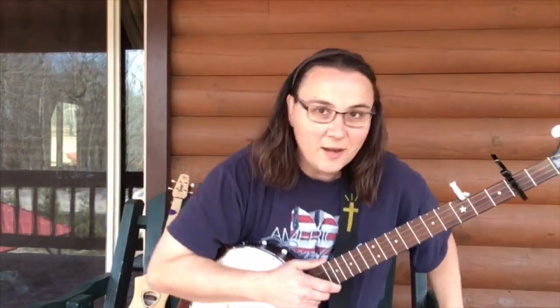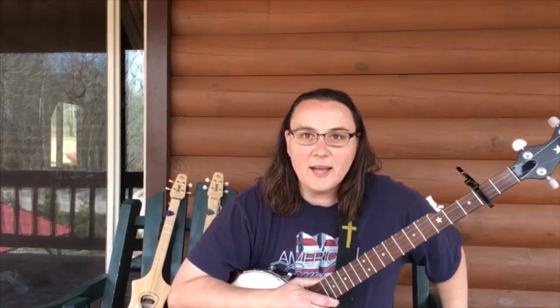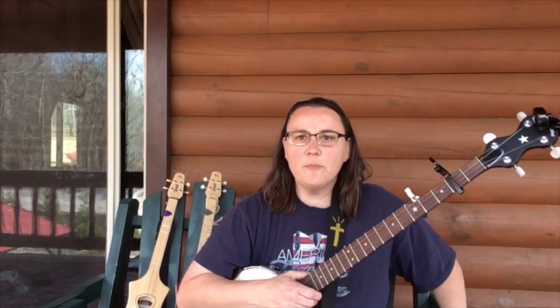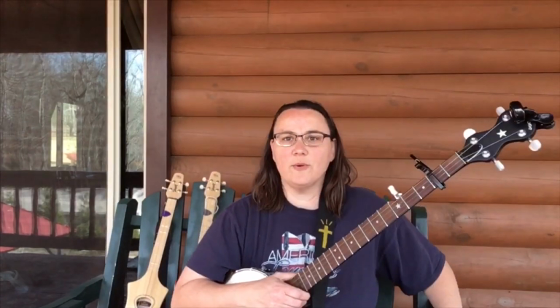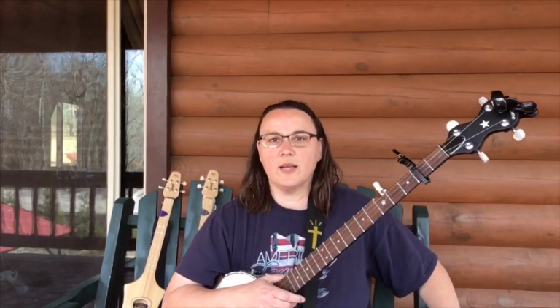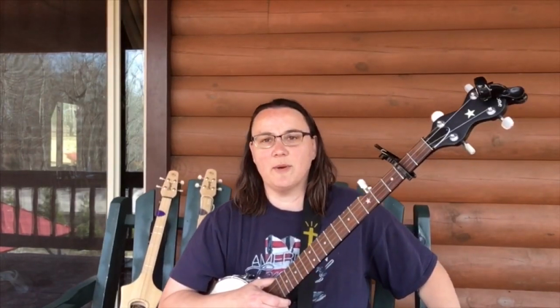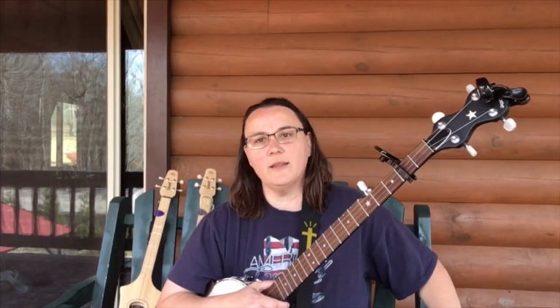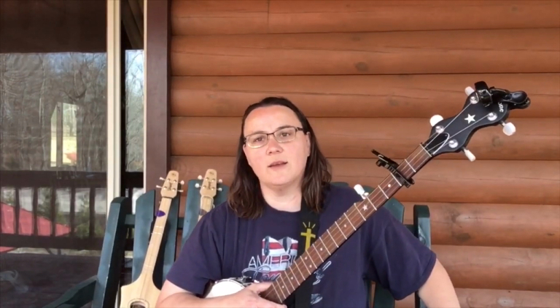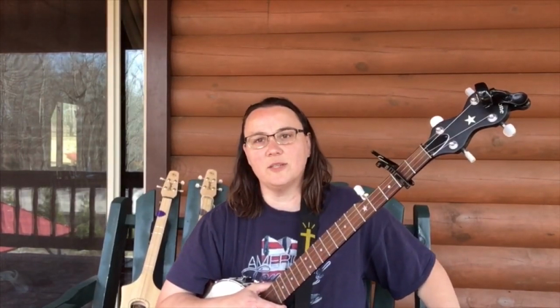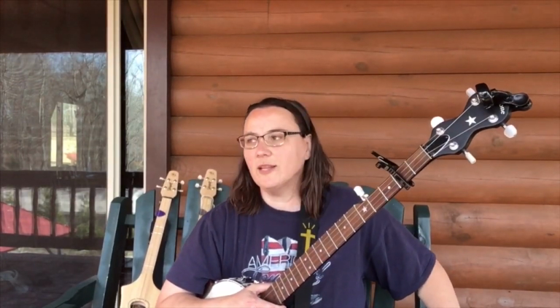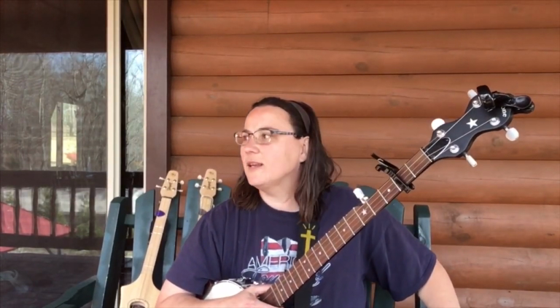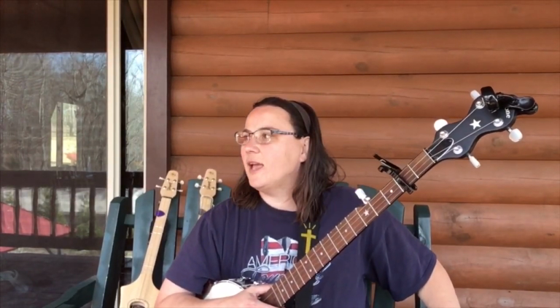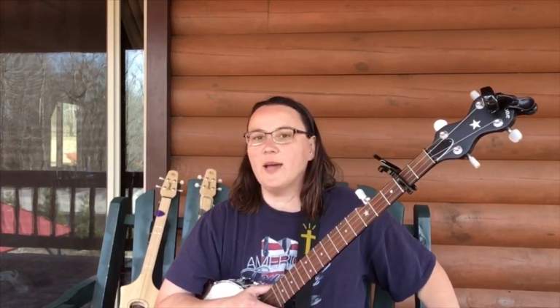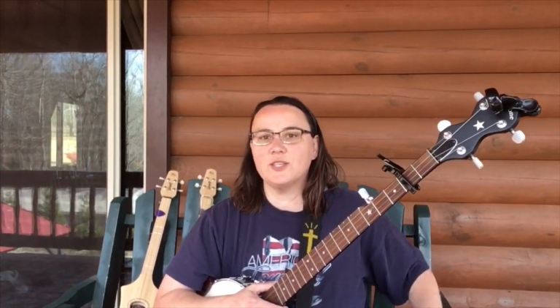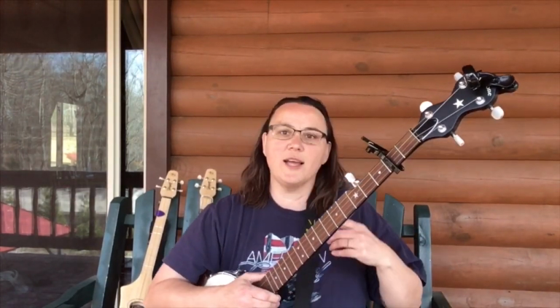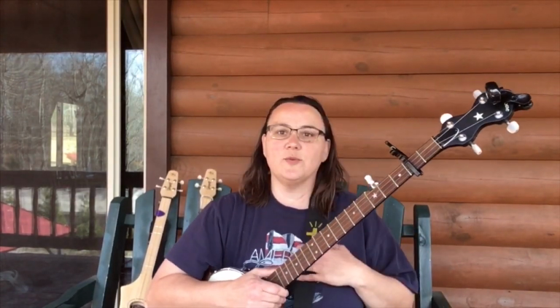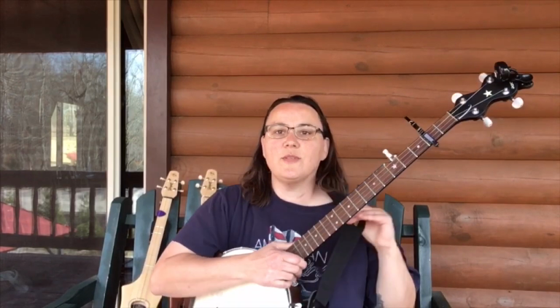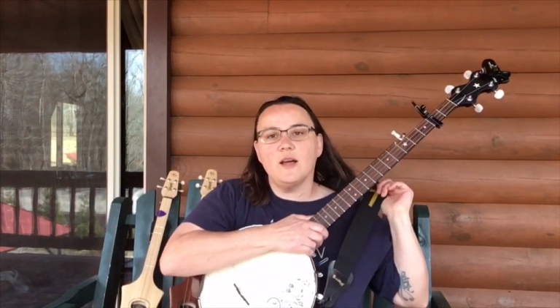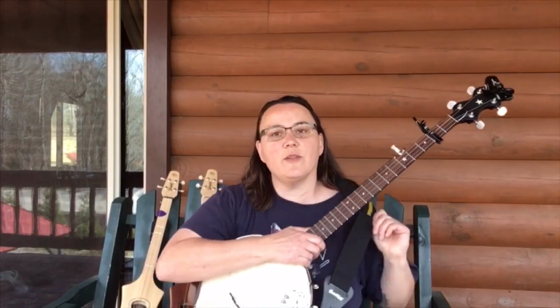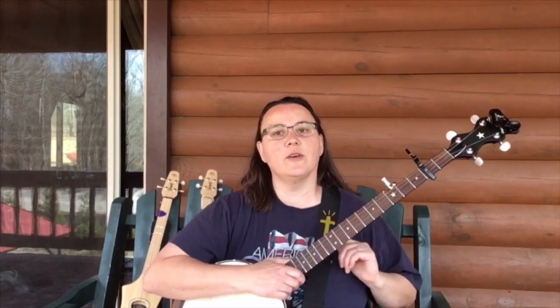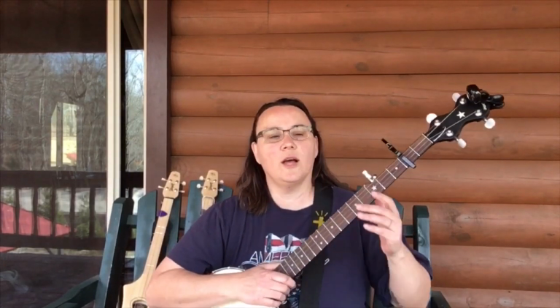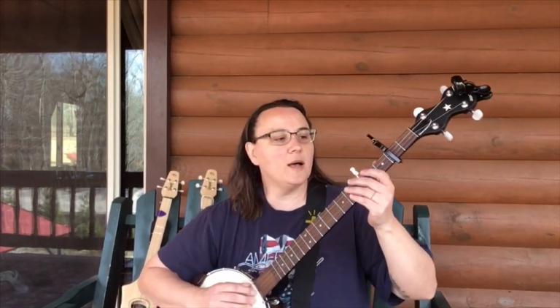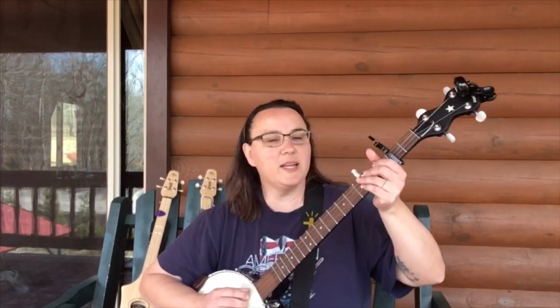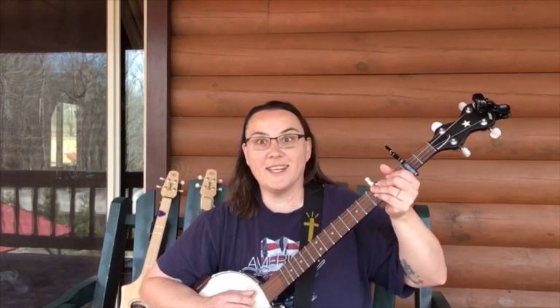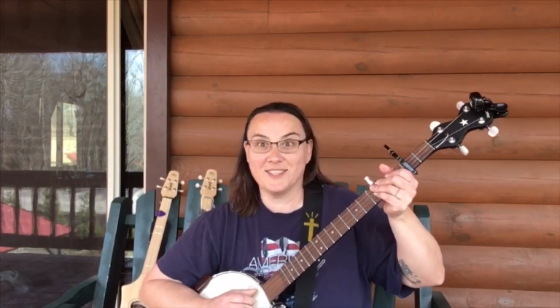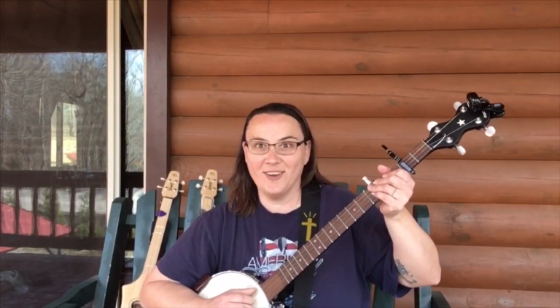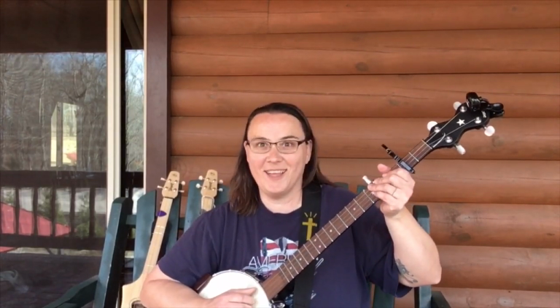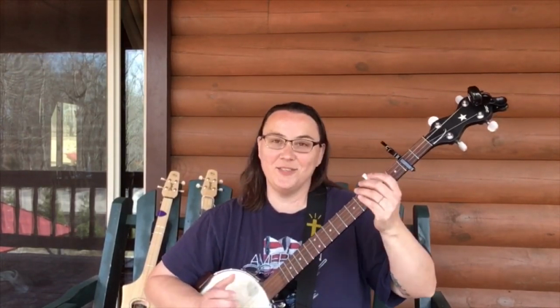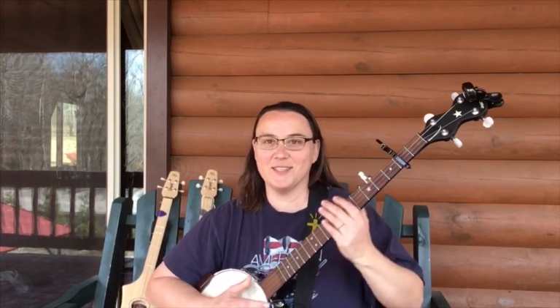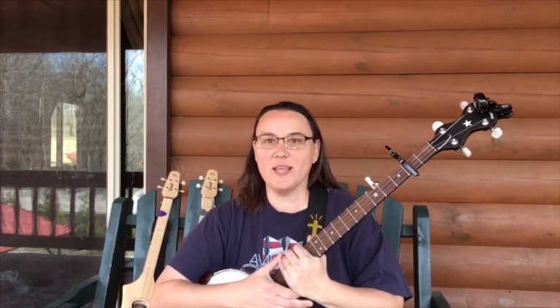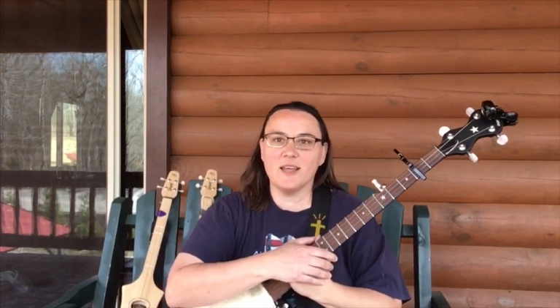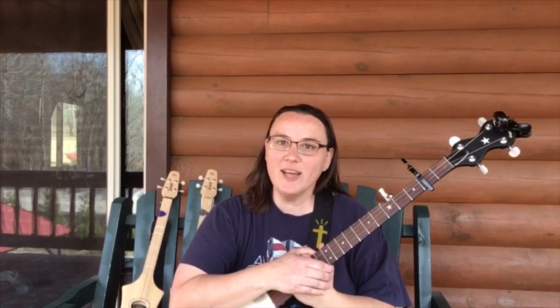Okay, I hope you got something out of that. I hope you enjoyed it. Go ahead and try to do that along with your playing and singing in a song and use that as a break. It's a lot of fun.